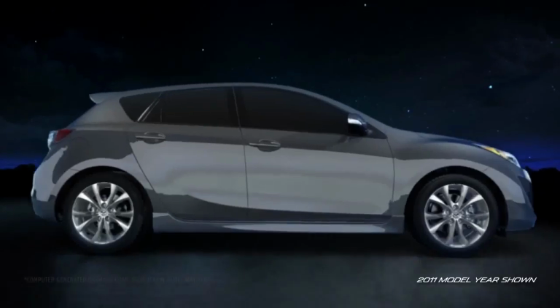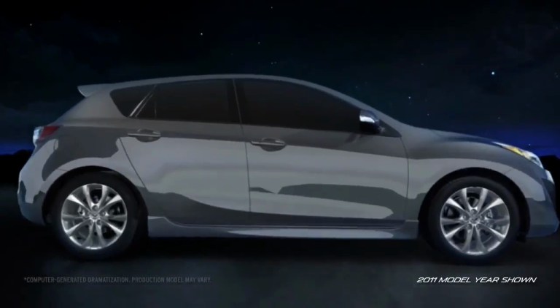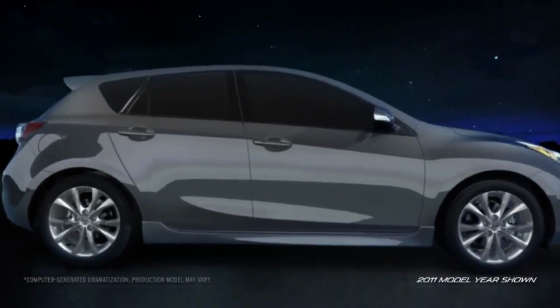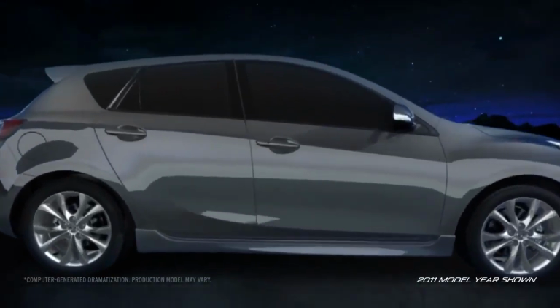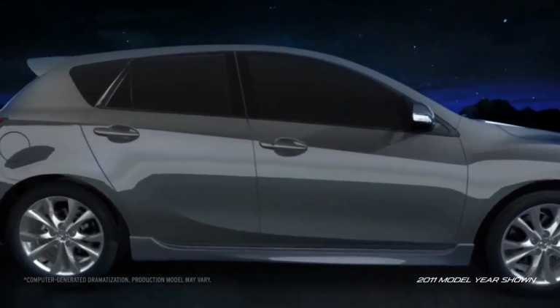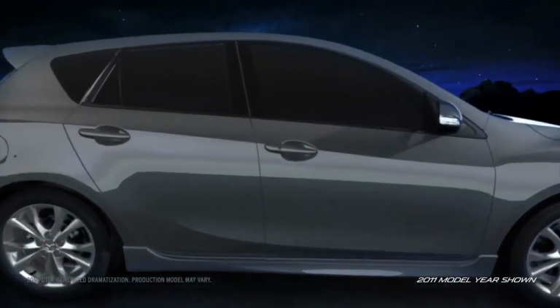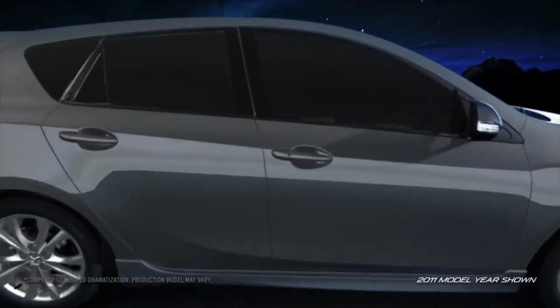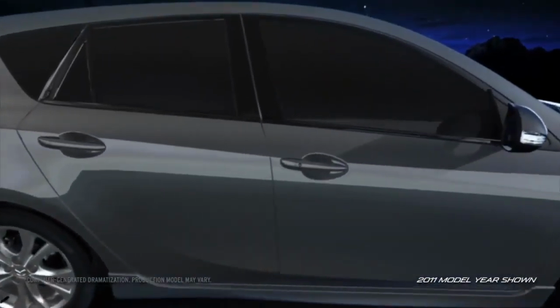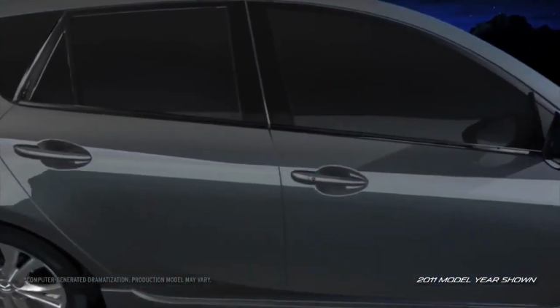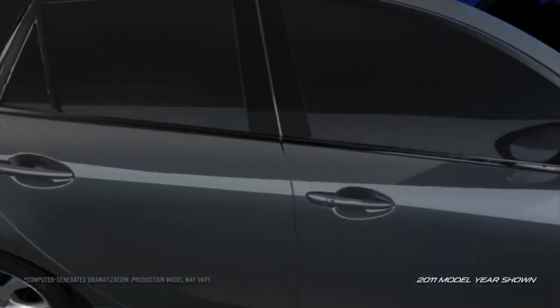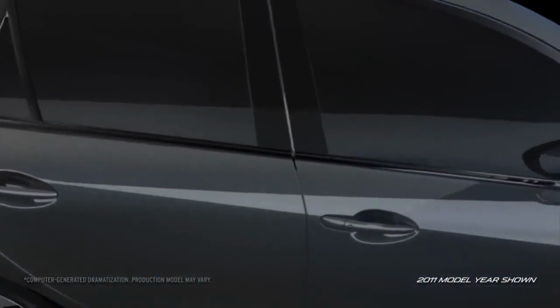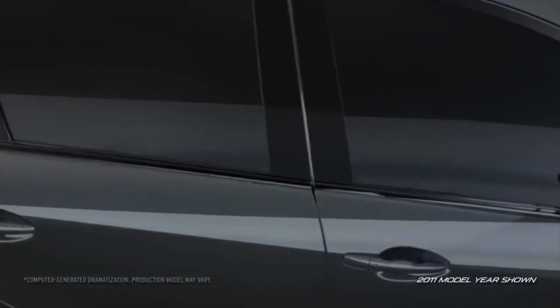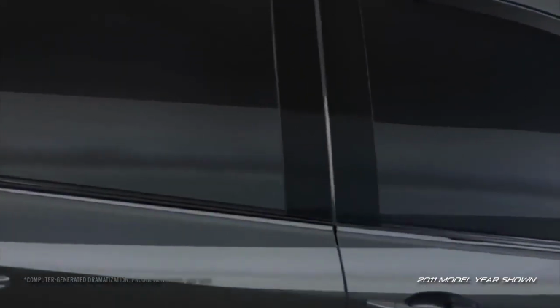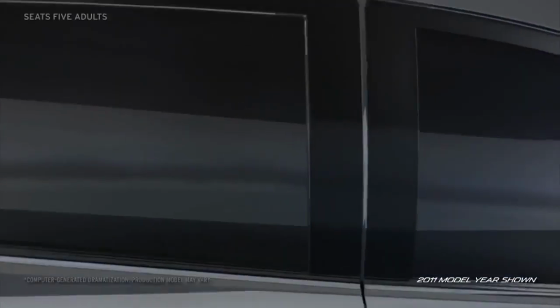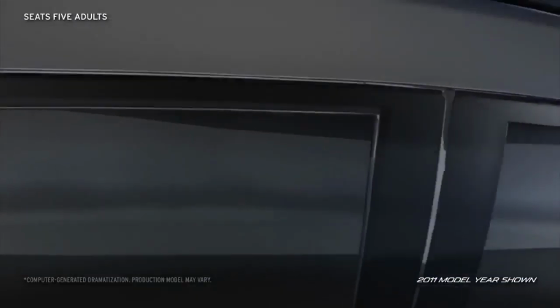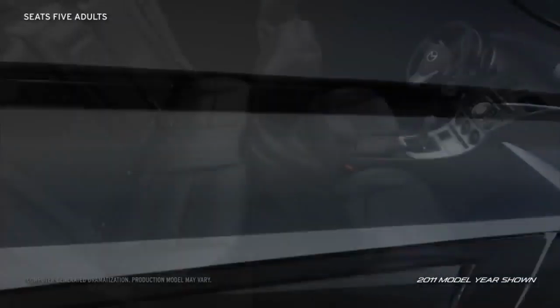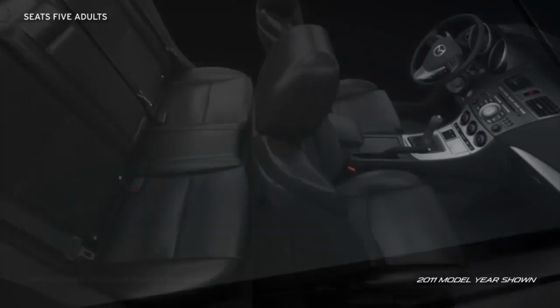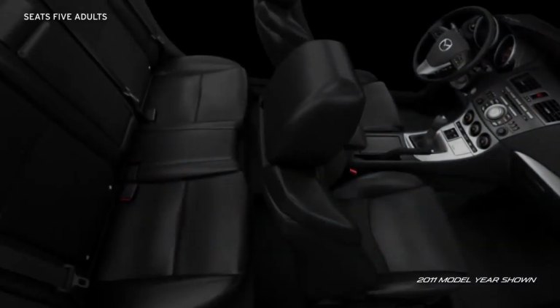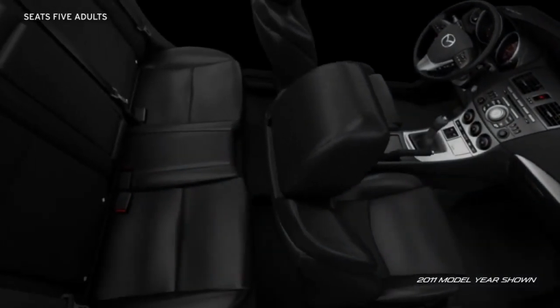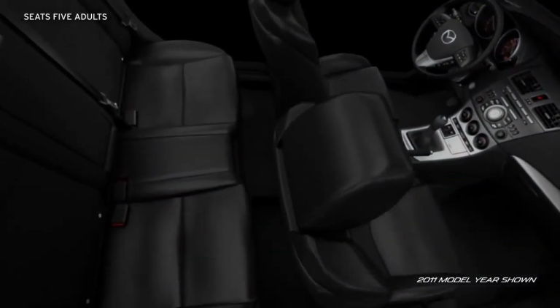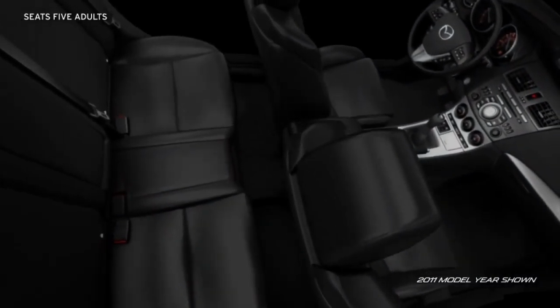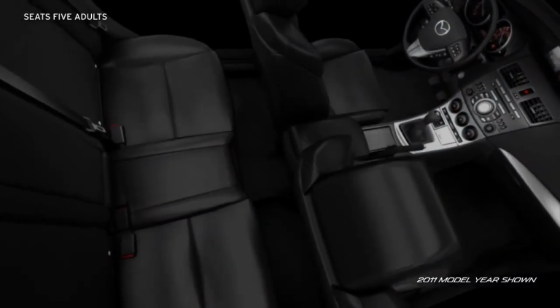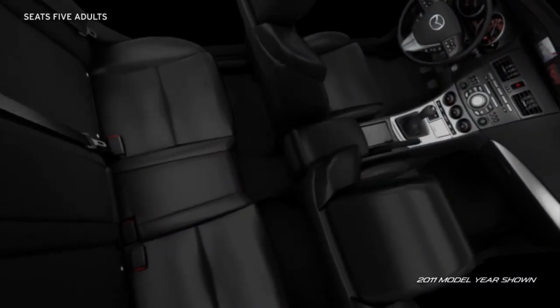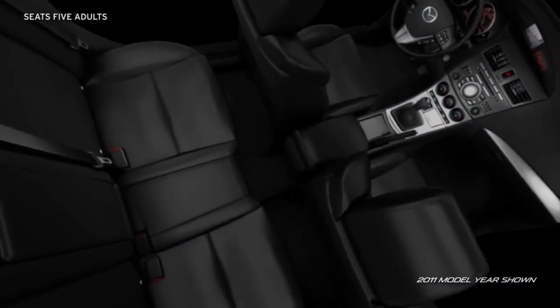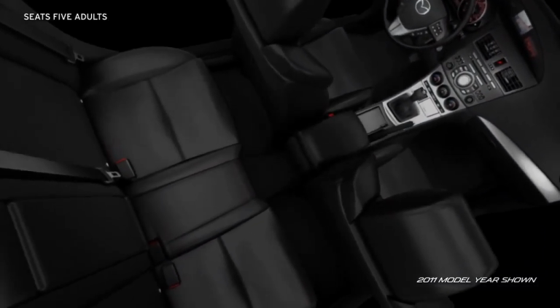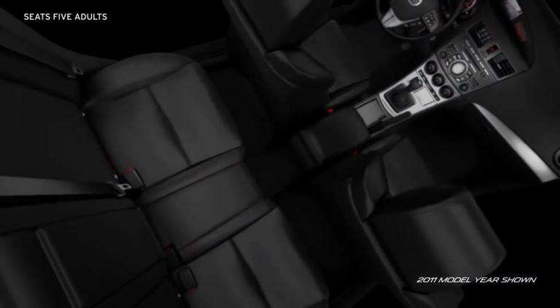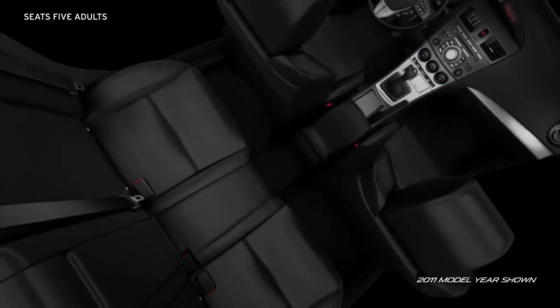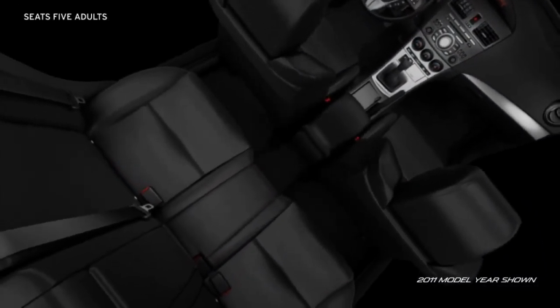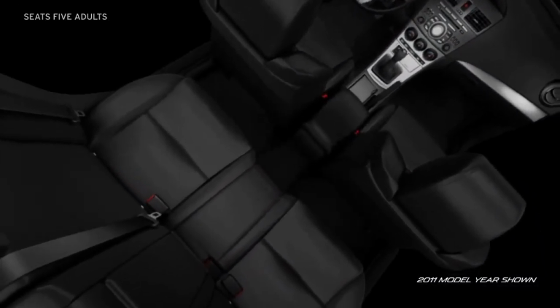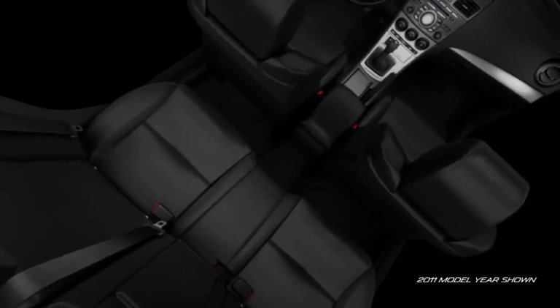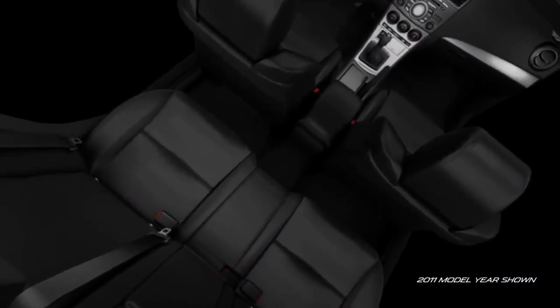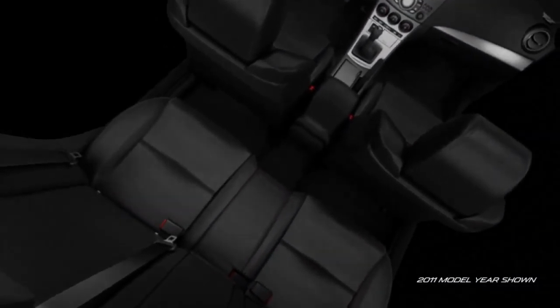The Mazda 3 5-doors interior is big on comfort, easily accommodating five adults. There's also plenty of room for rear passengers, with lots of room to stretch out.